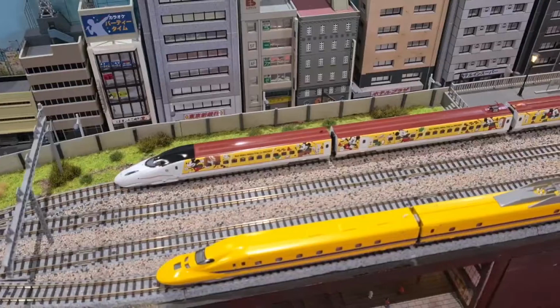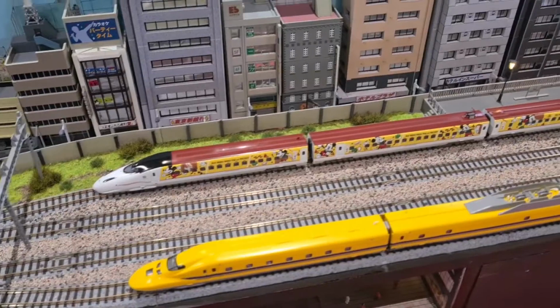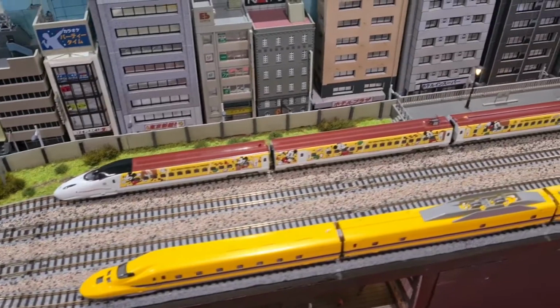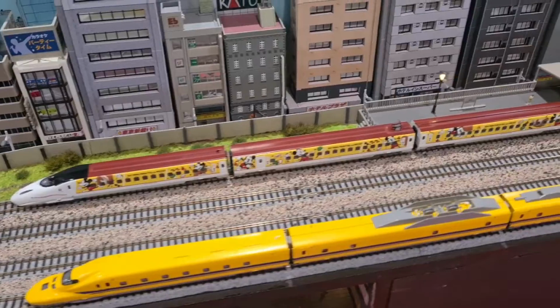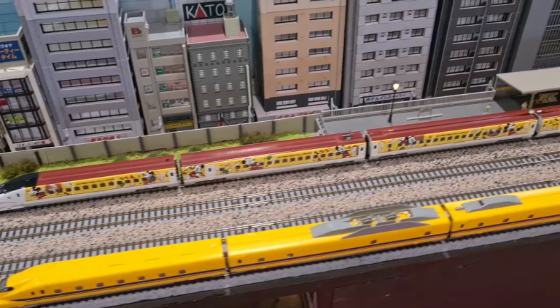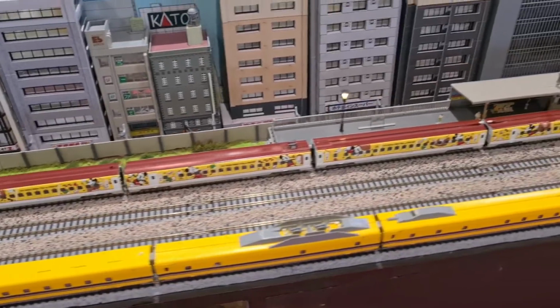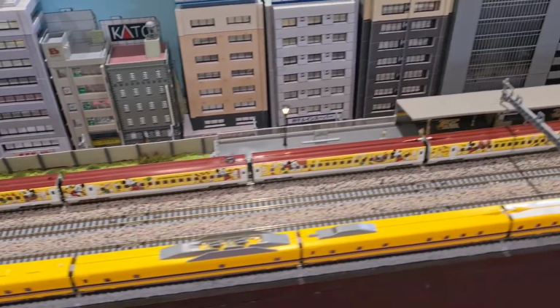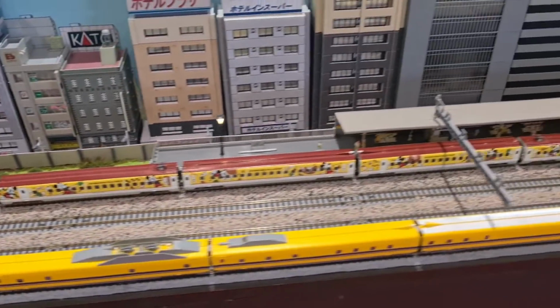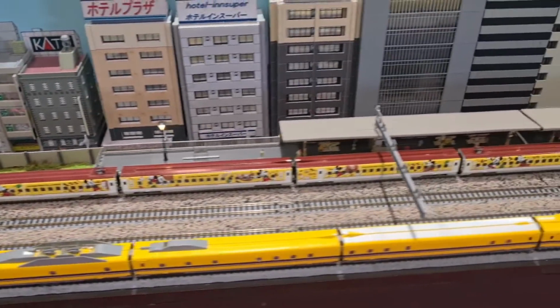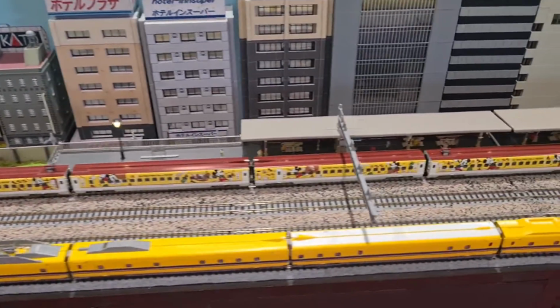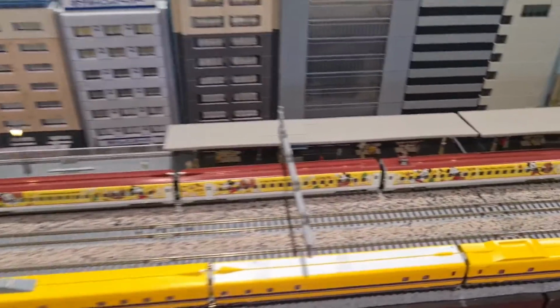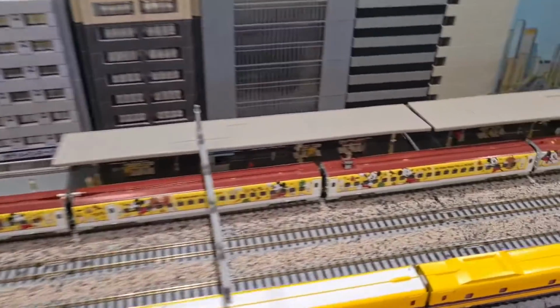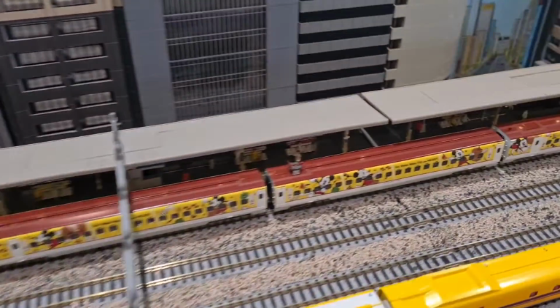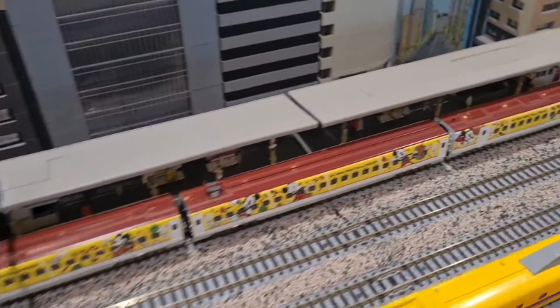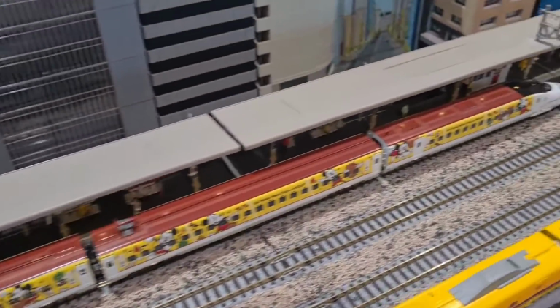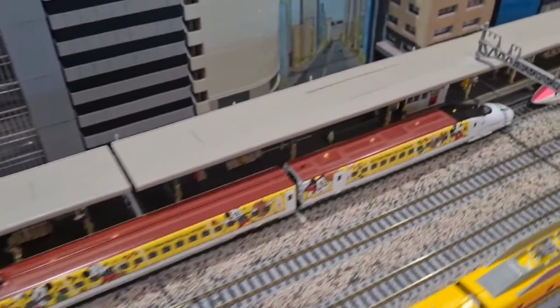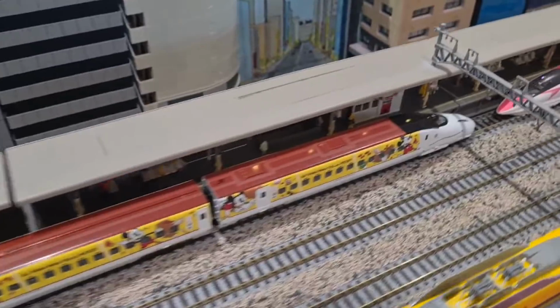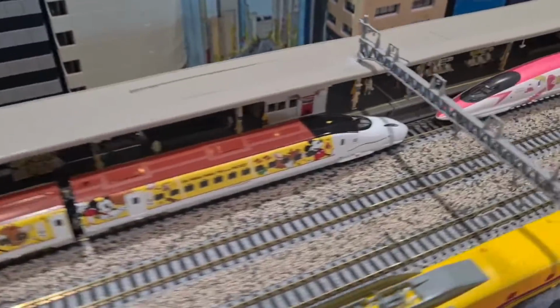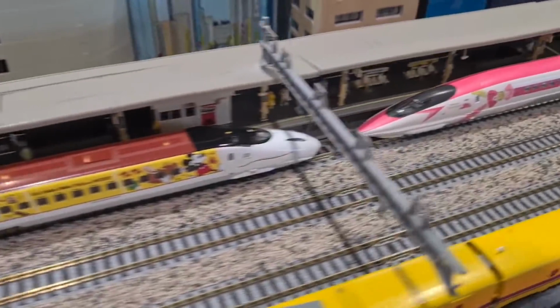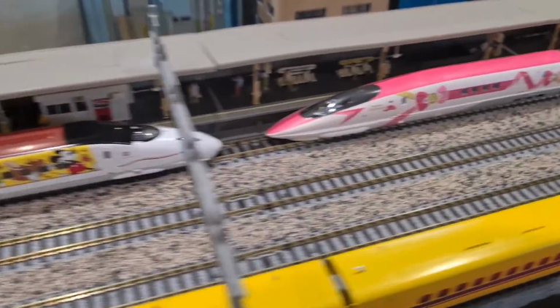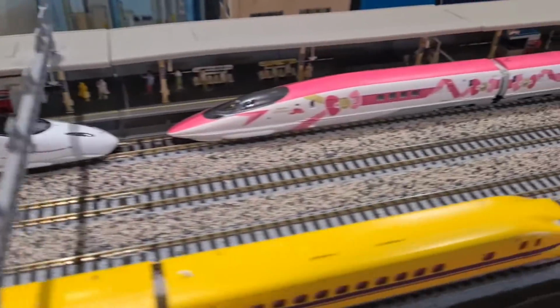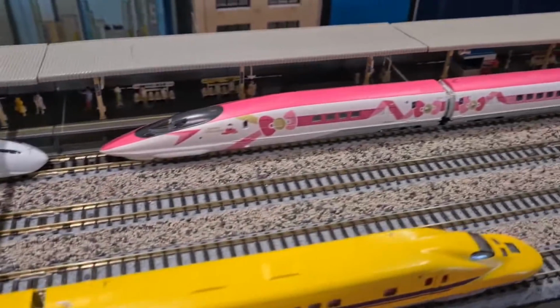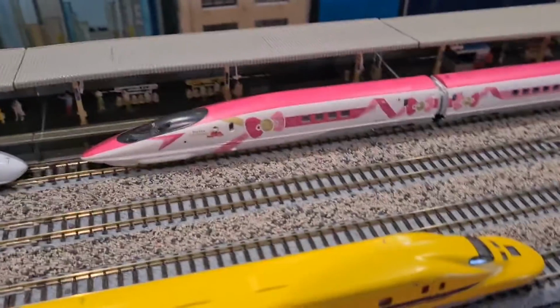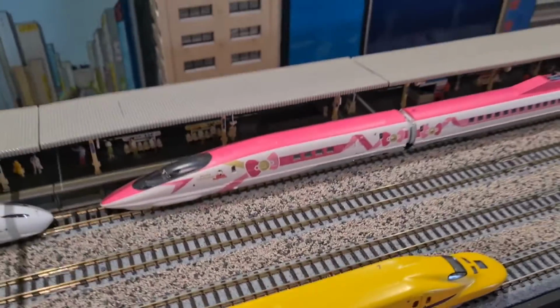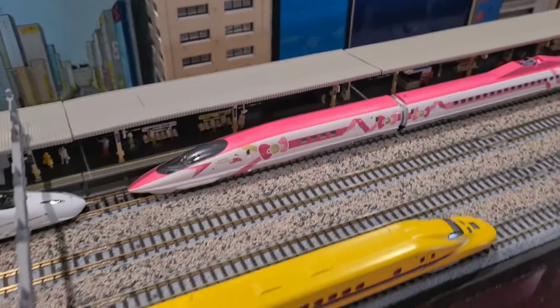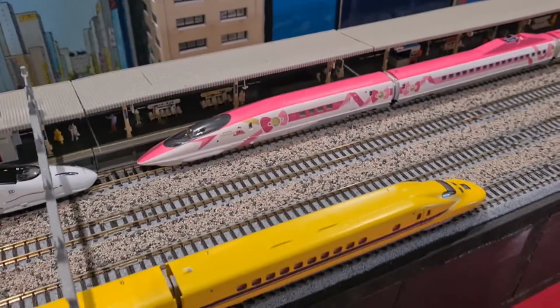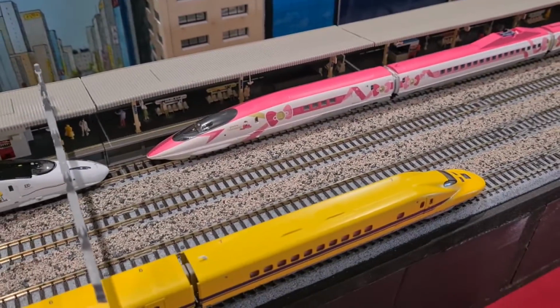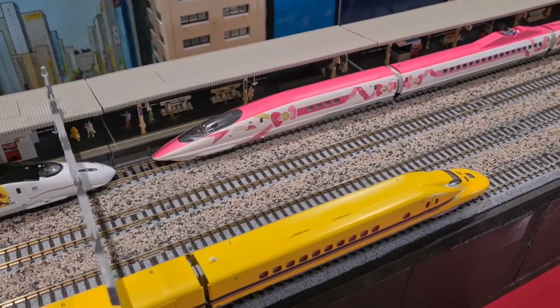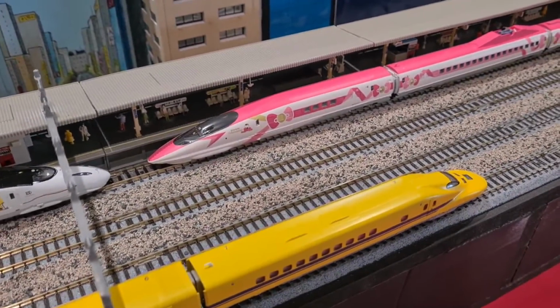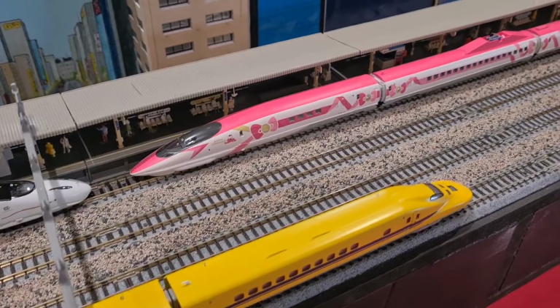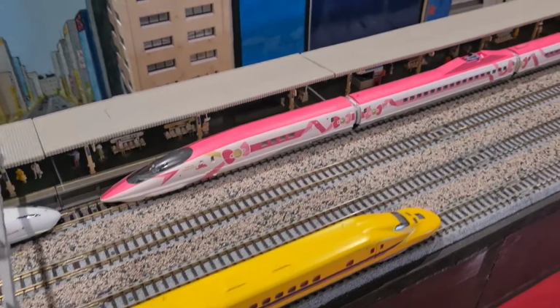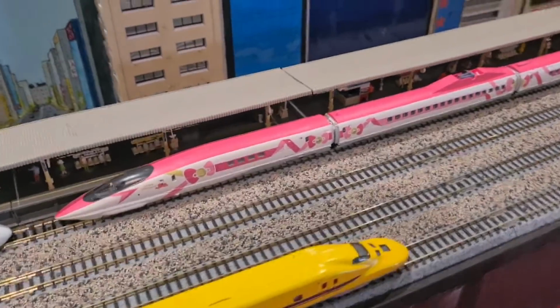Really nice Kato and Tomix trains, especially the Dr. Yellow and the collector's editions with the Mickey Mouse, Hello Kitty, or Minnie Mouse colorations.